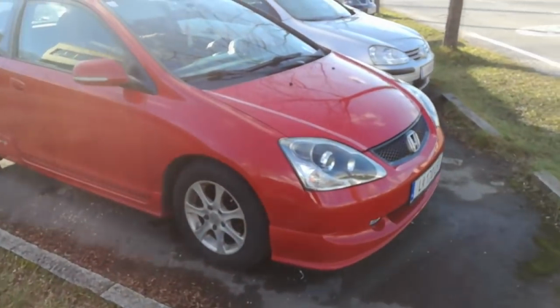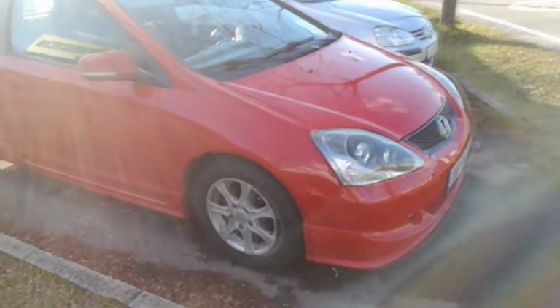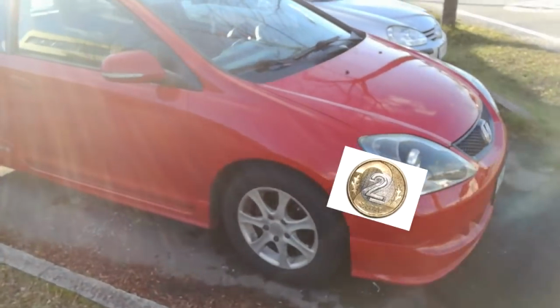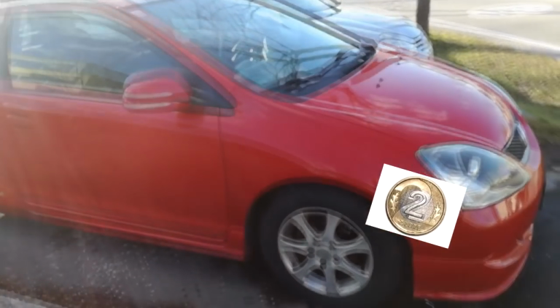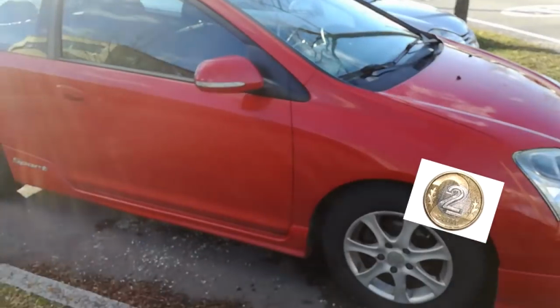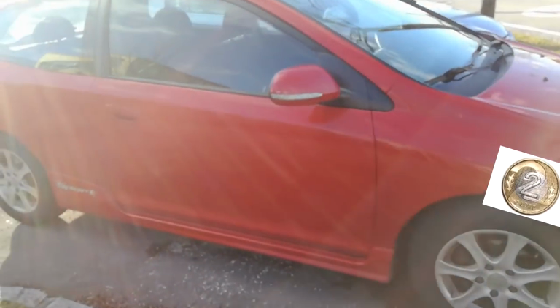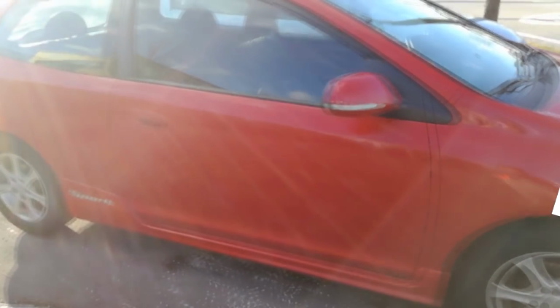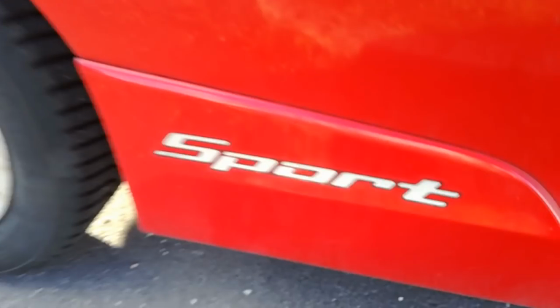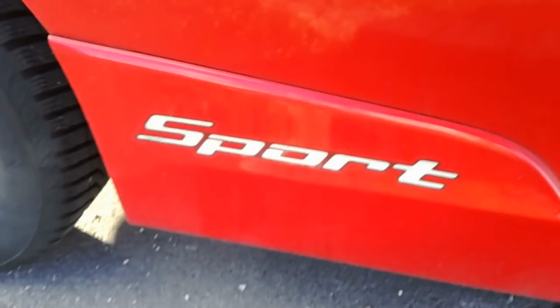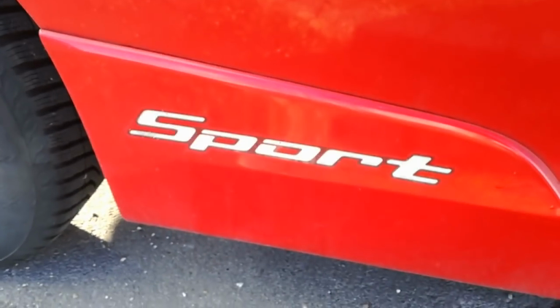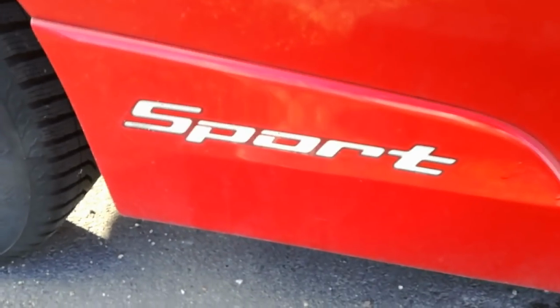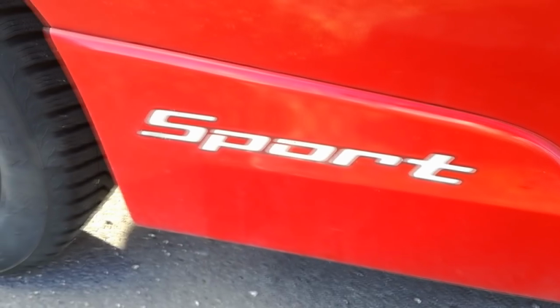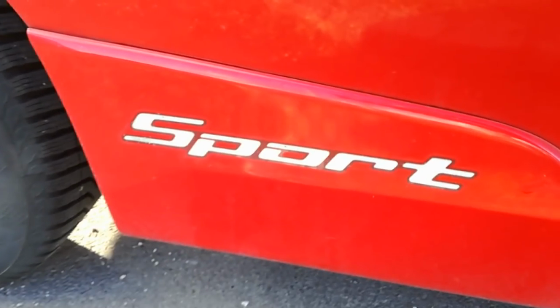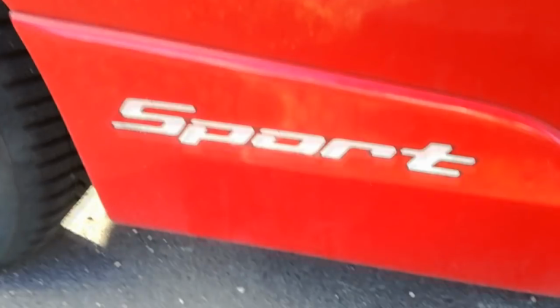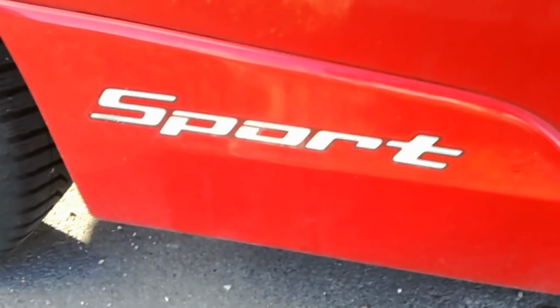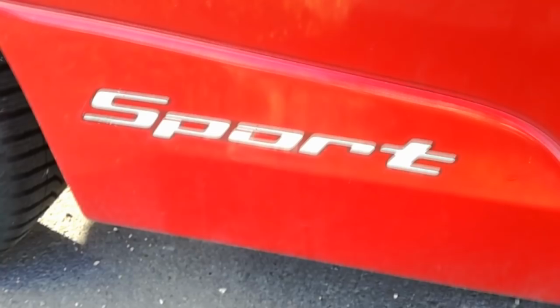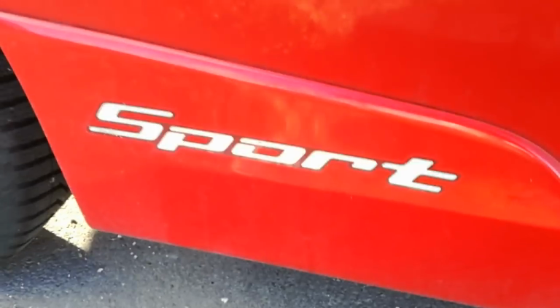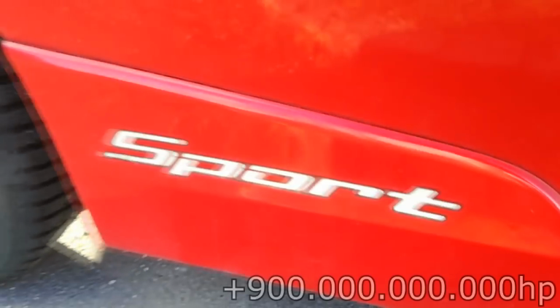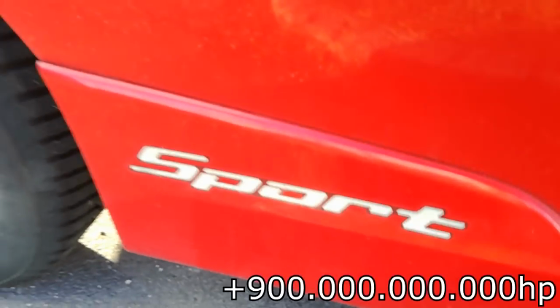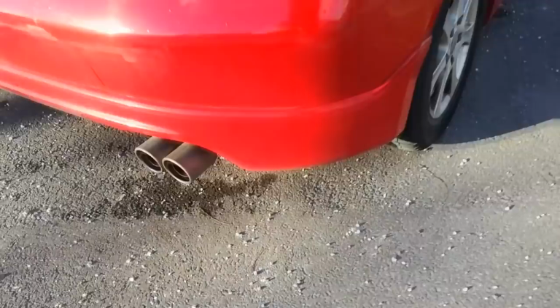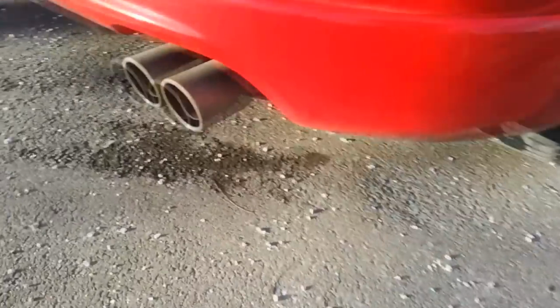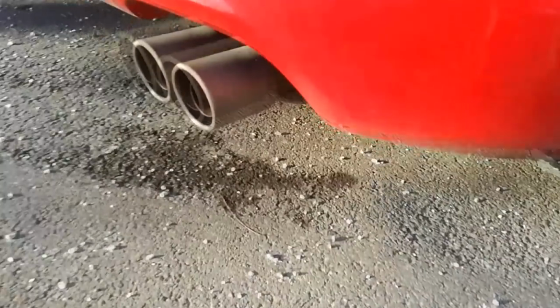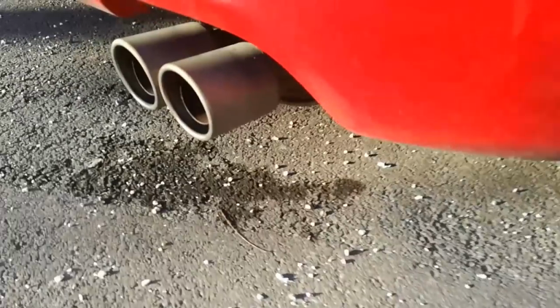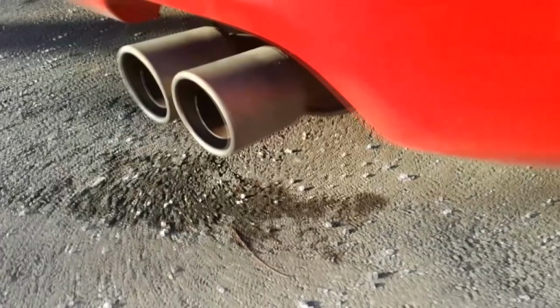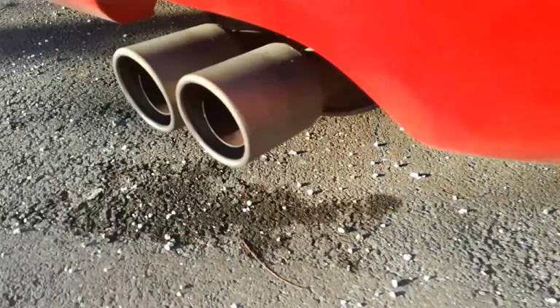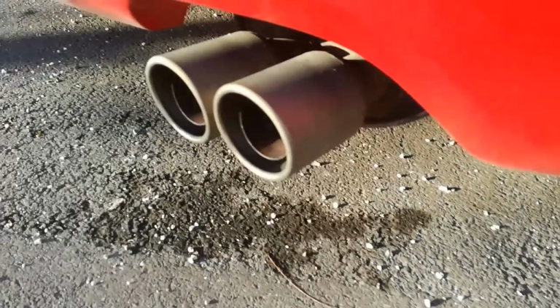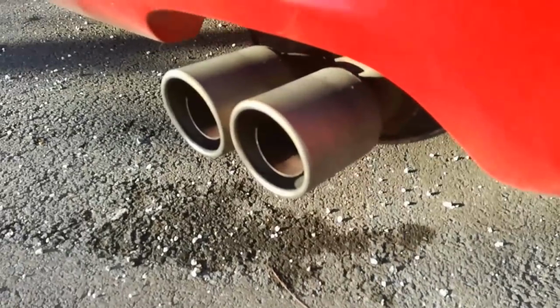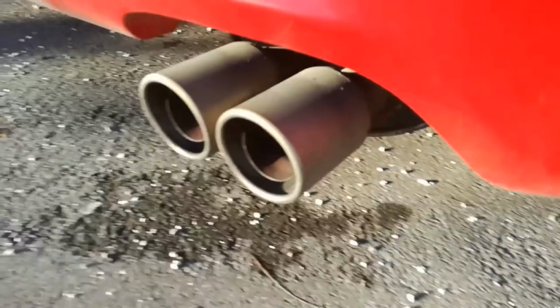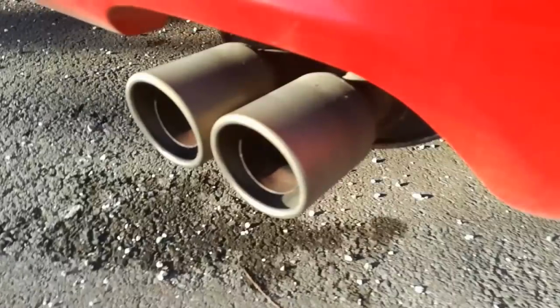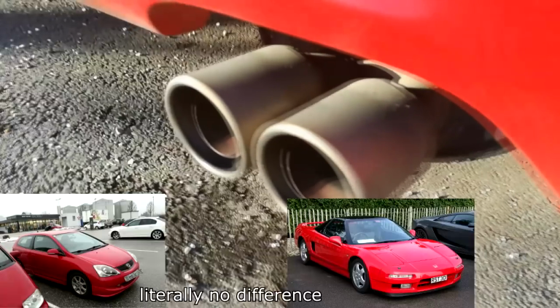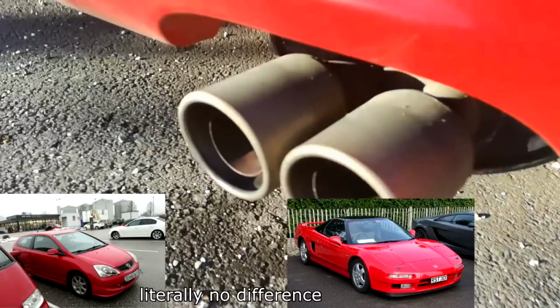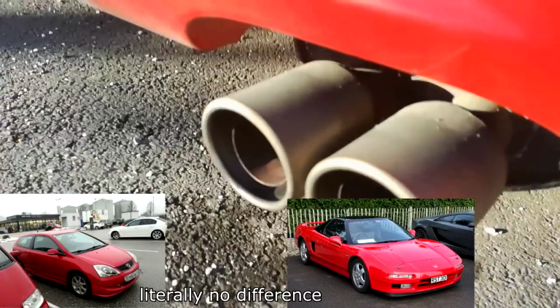I will now show you why this is the most extreme car ever. This is the ultimate badge — it shows that this is almost a Type R and adds like 9 billion HP. This is the ultimate racing exhaust that makes this Civic sound like a fucking NSX or something.